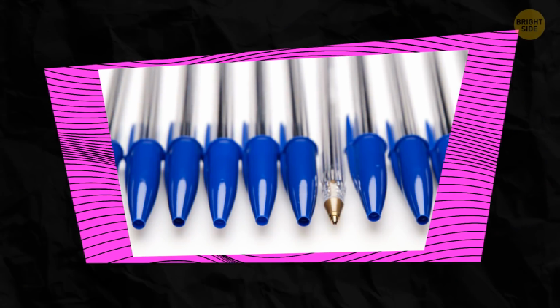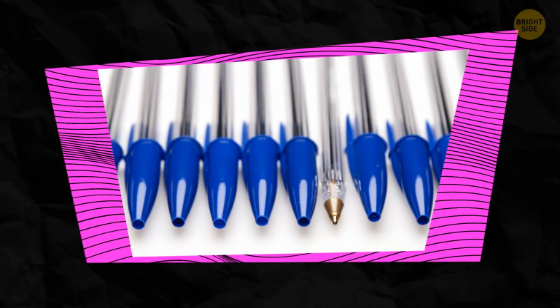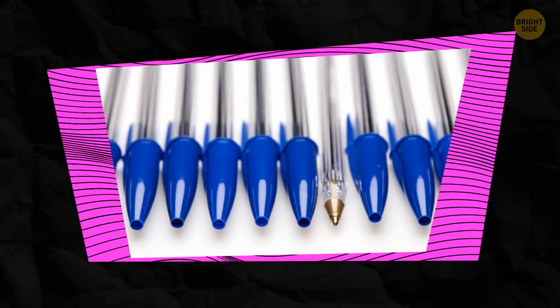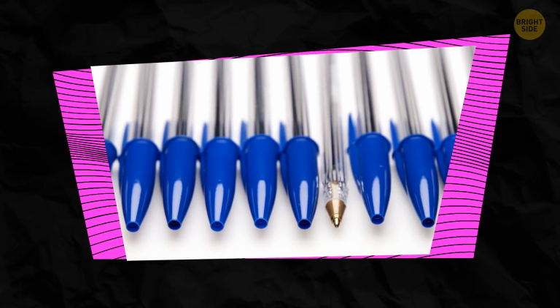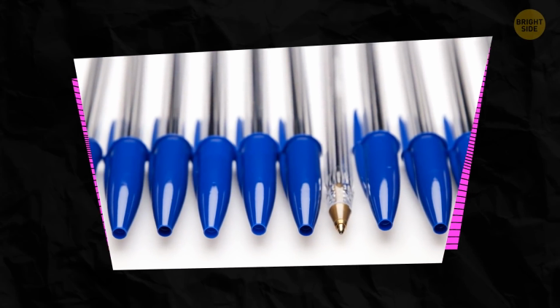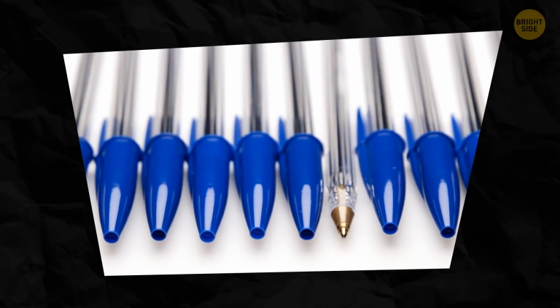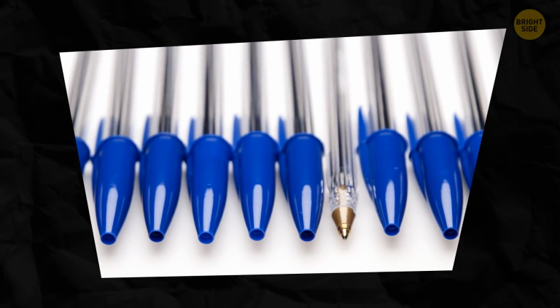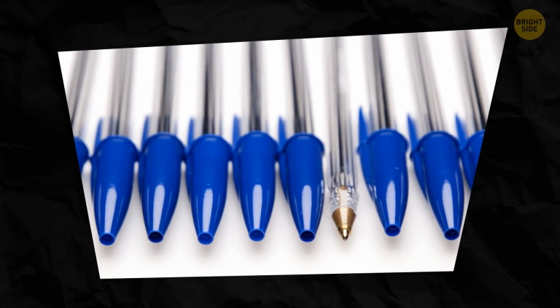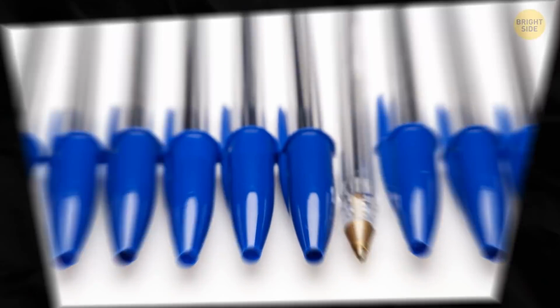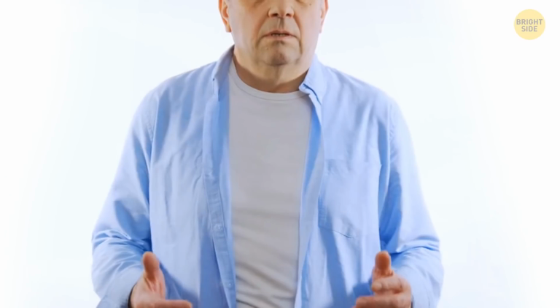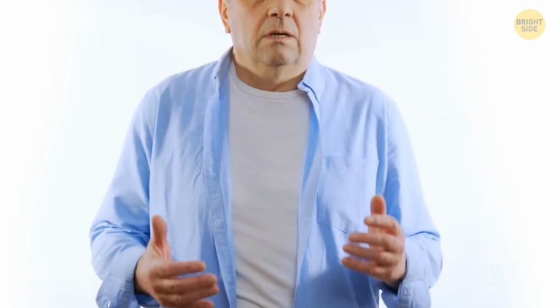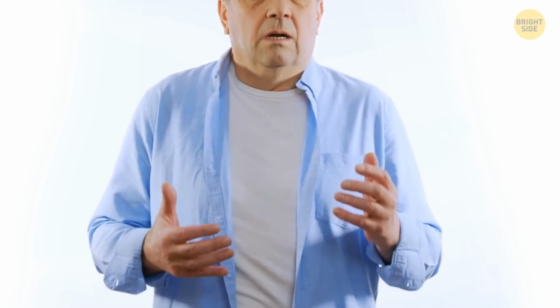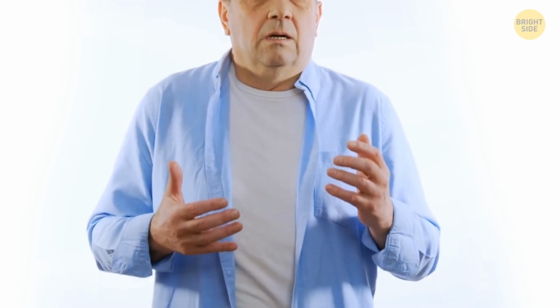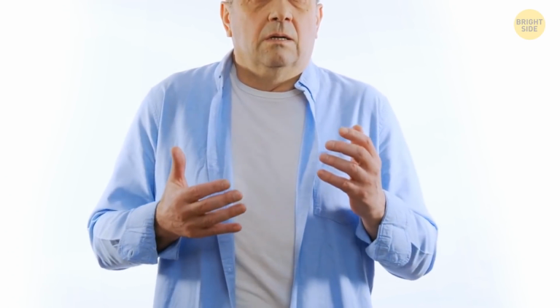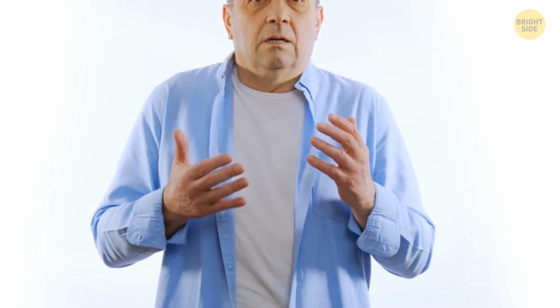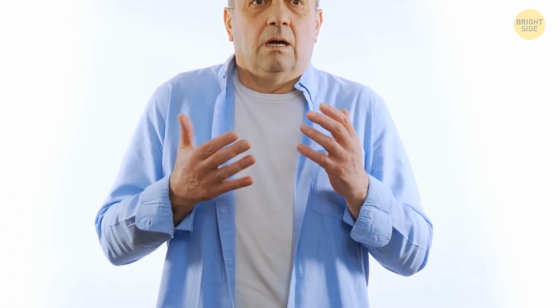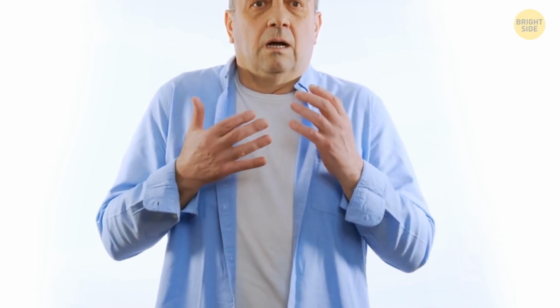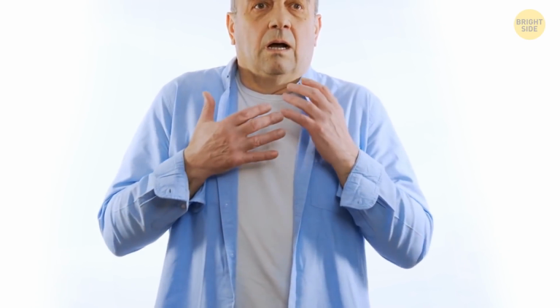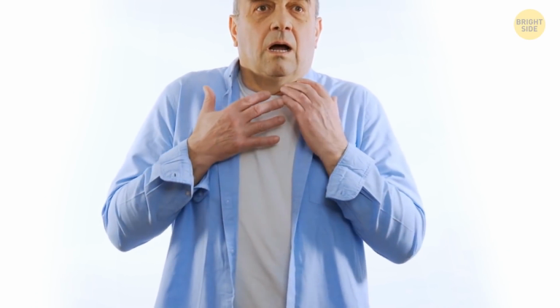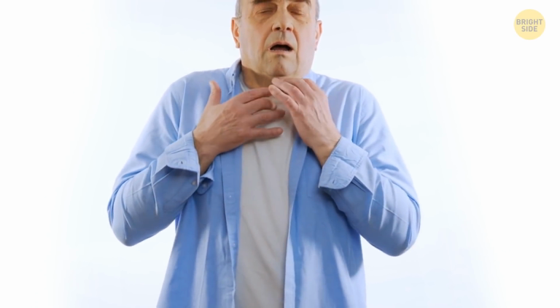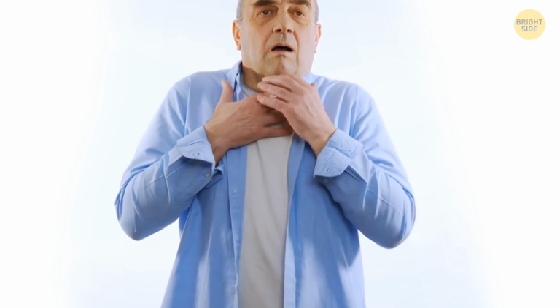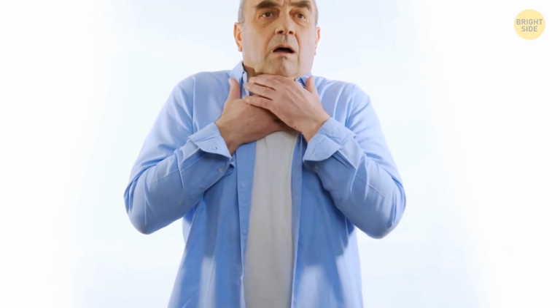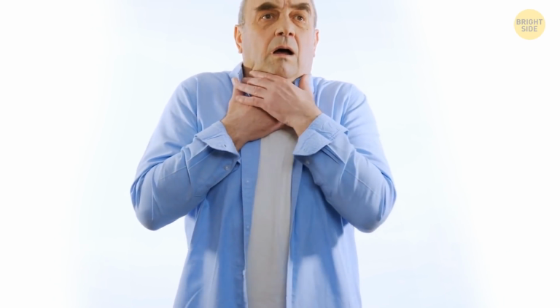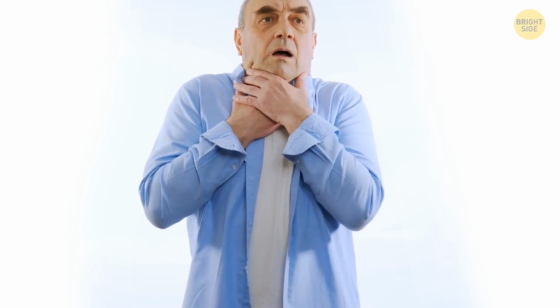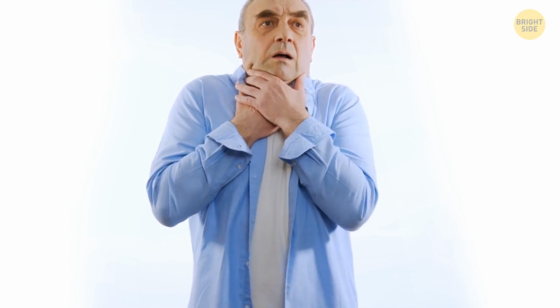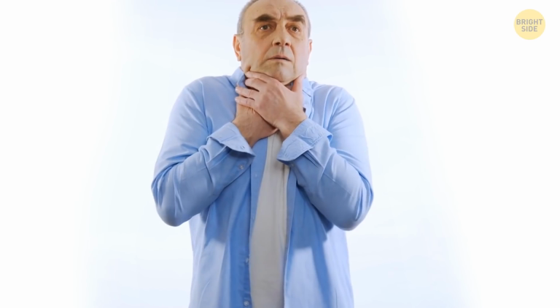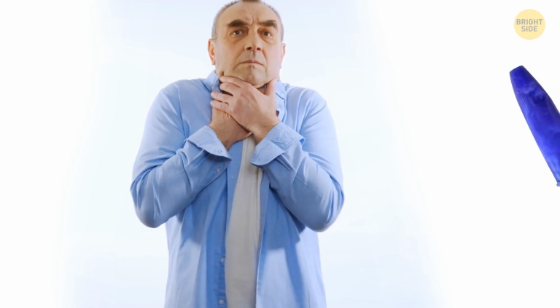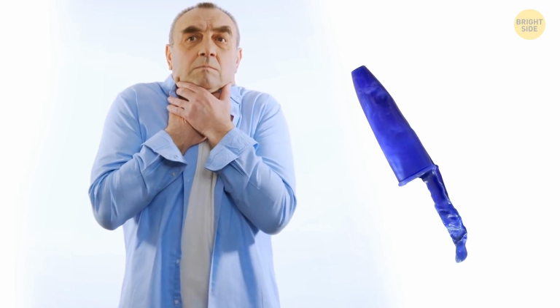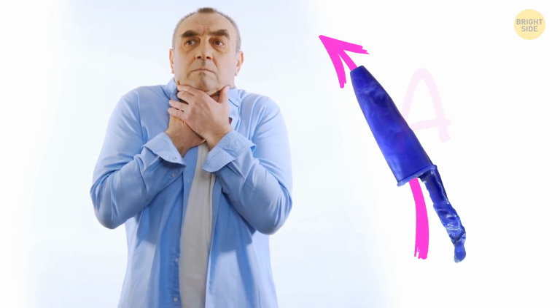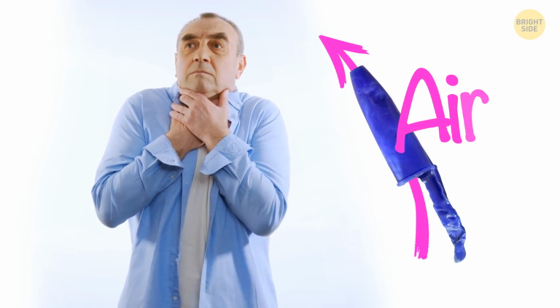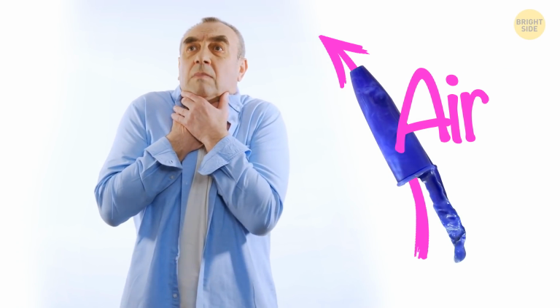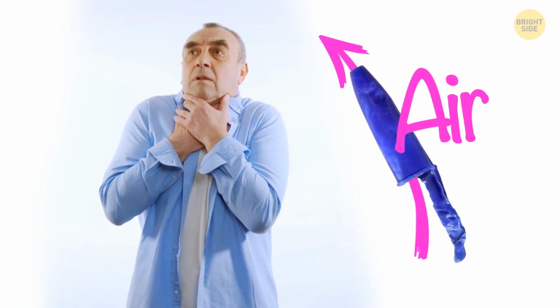Some pens have caps with holes in their tops. Those are put there as a safety measure. If someone accidentally swallows a cap while chewing on it, they'll still have some space to breathe.